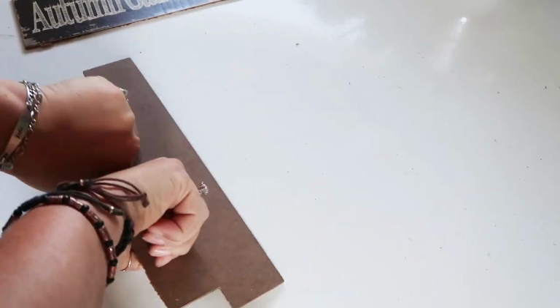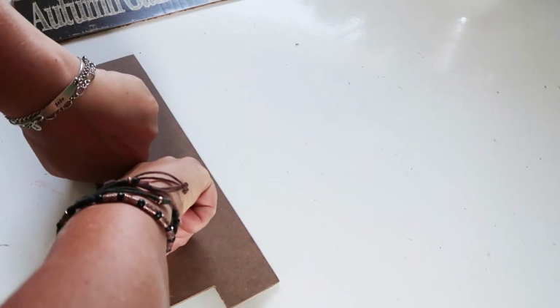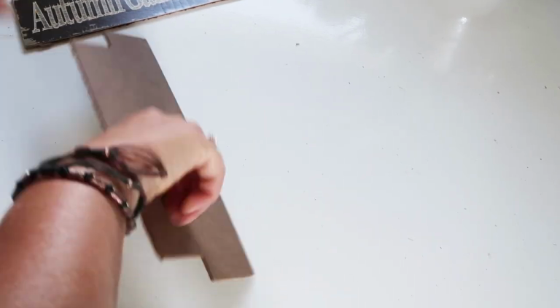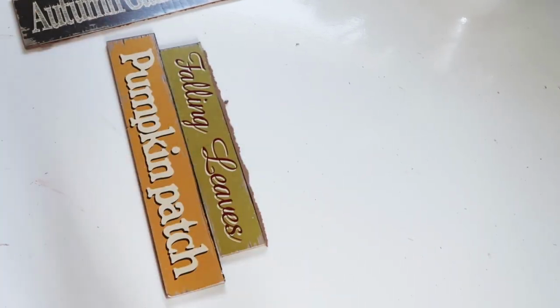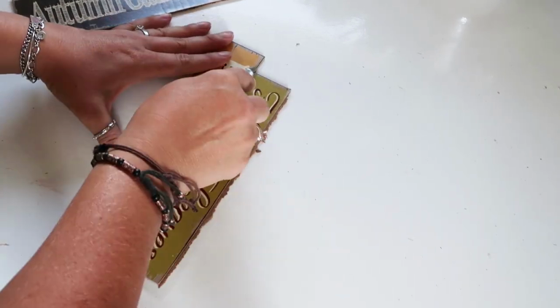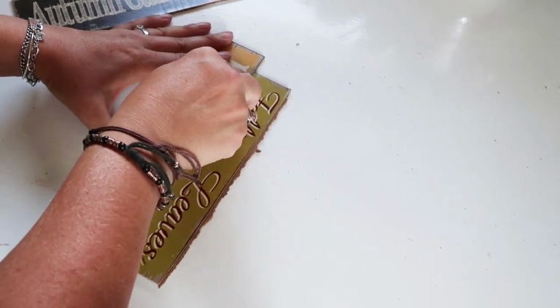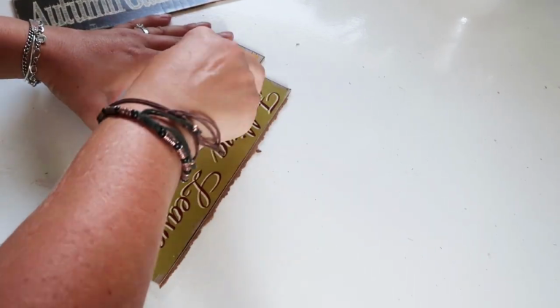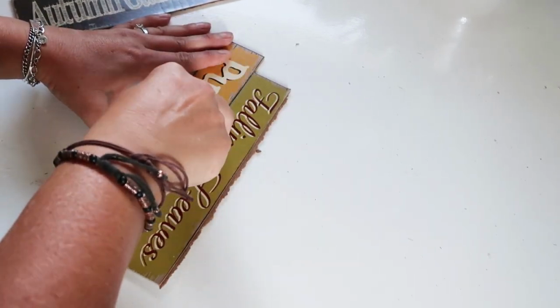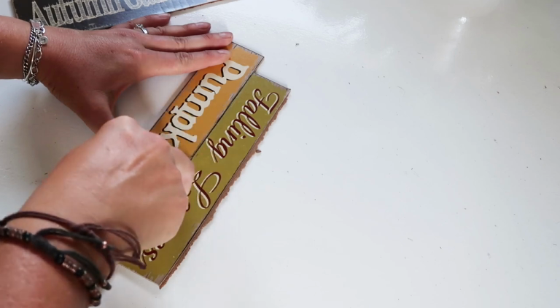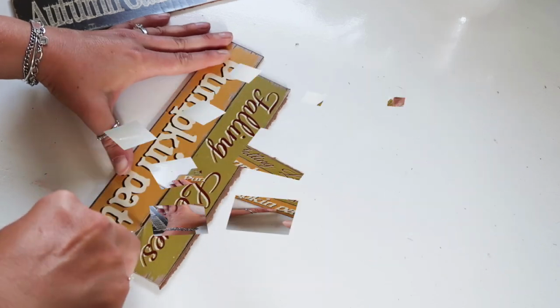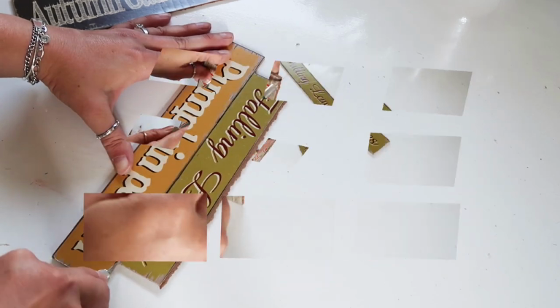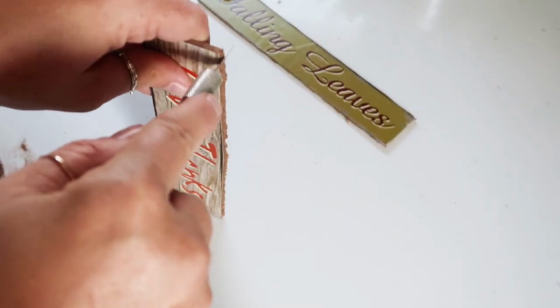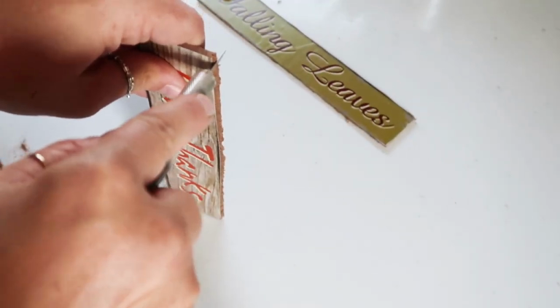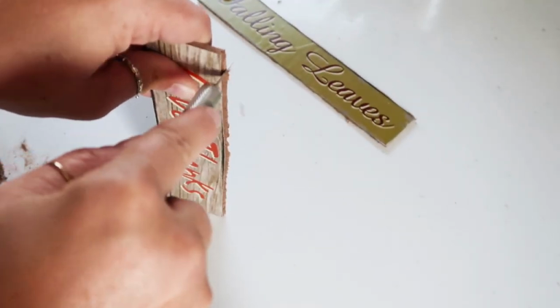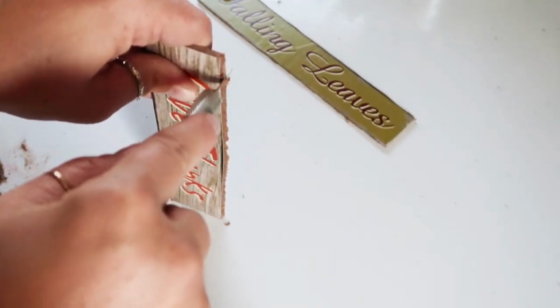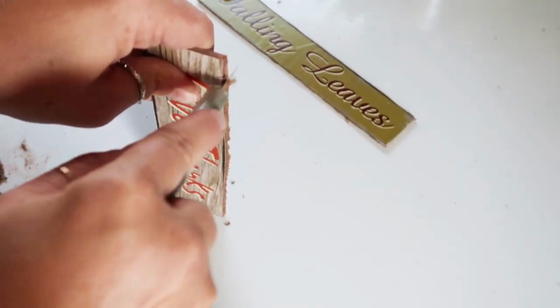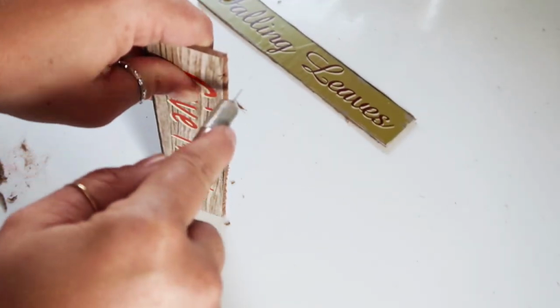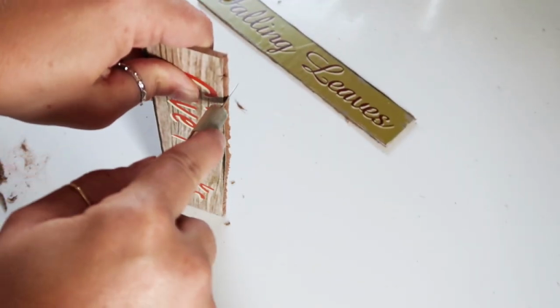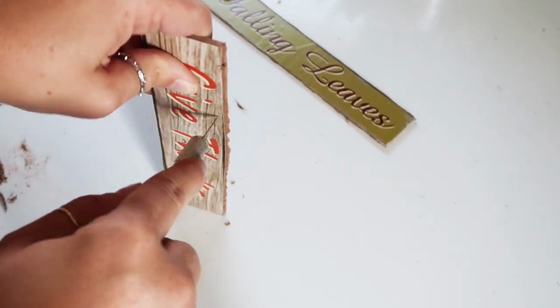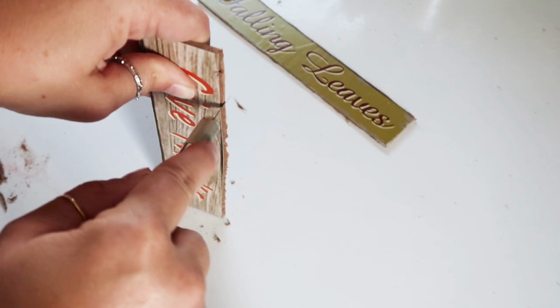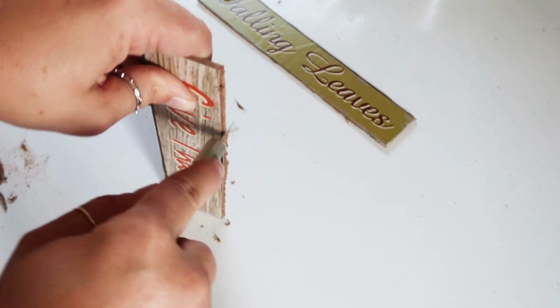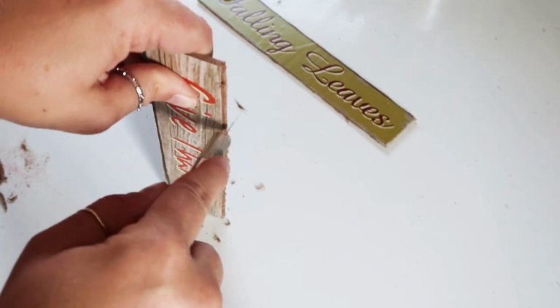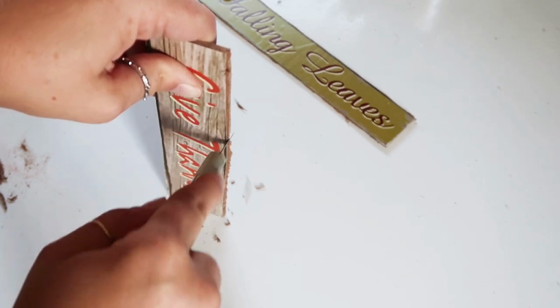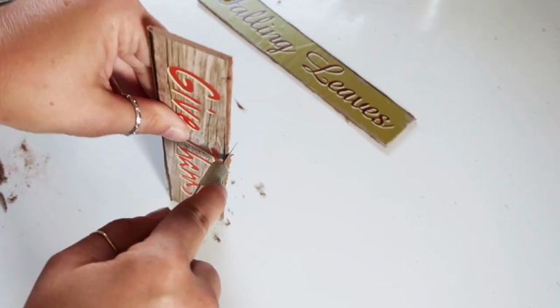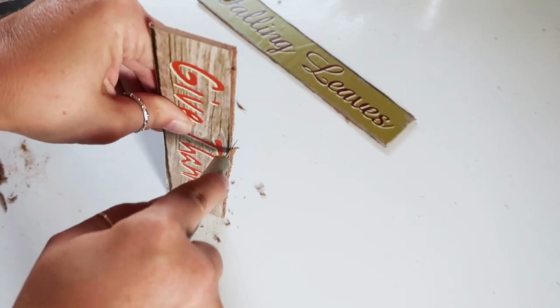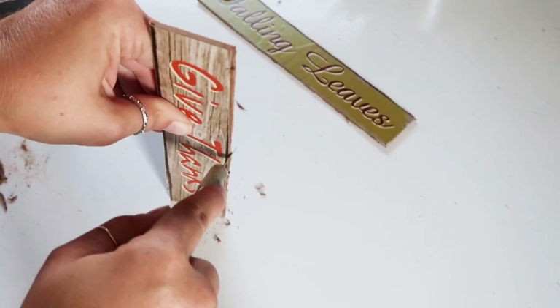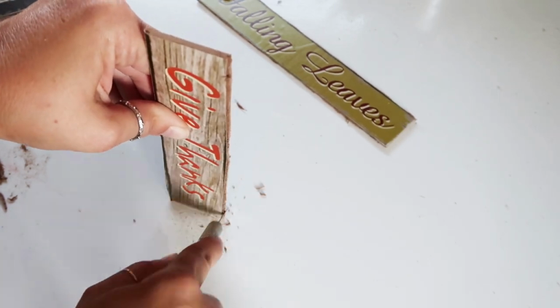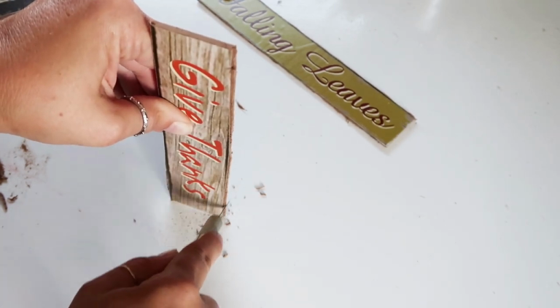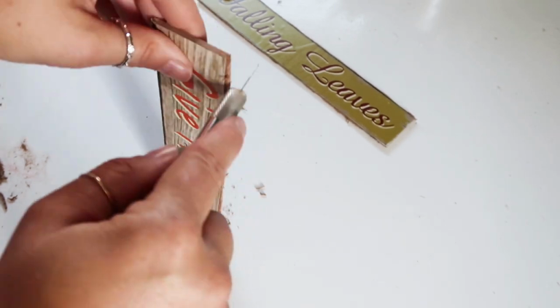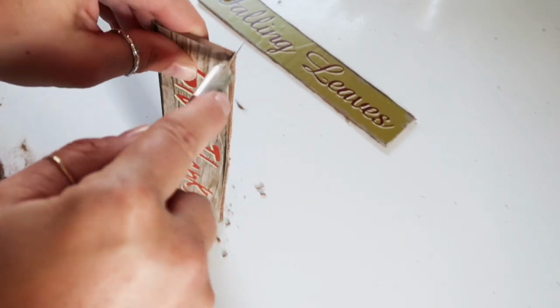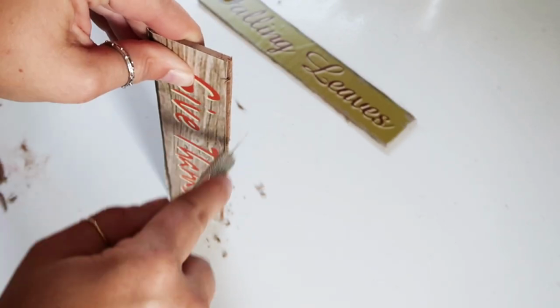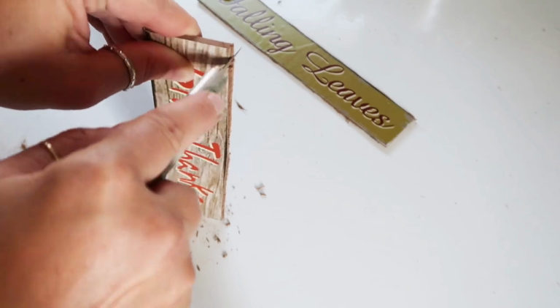To clean up the edges, I'm taking my exacto and running it along the edge of each section I cut apart. You could also use sandpaper — that would probably work a lot easier and give you a smoother edge.